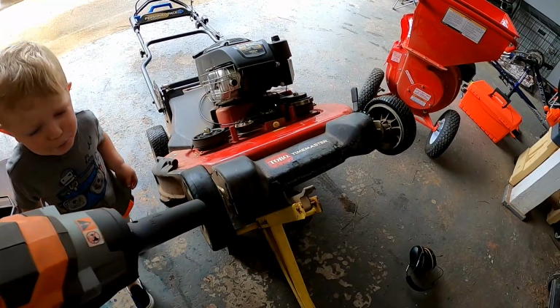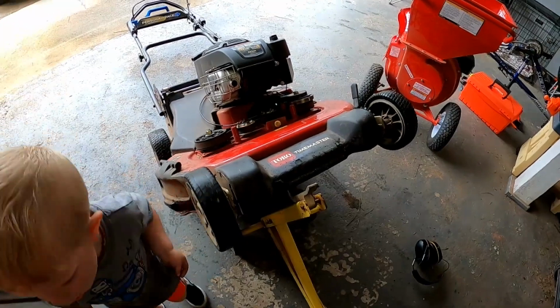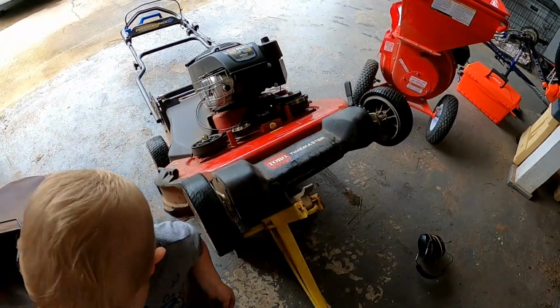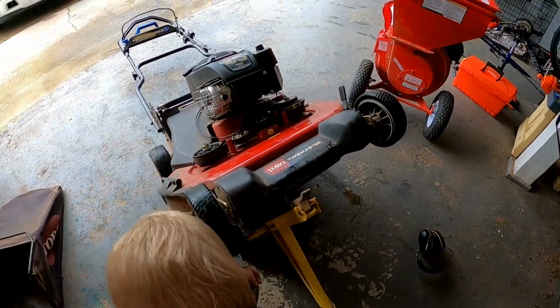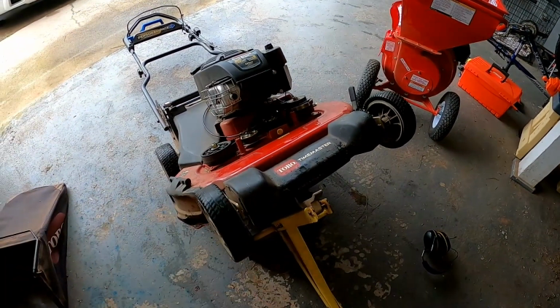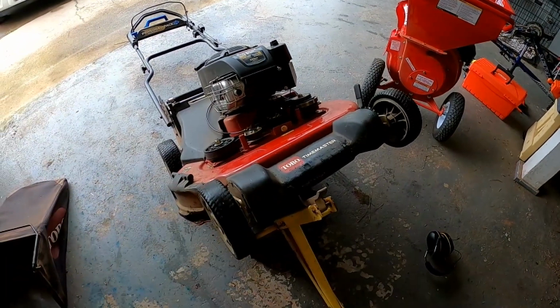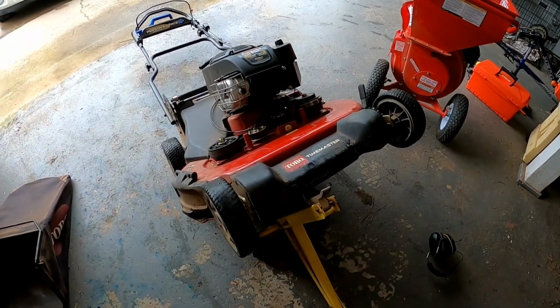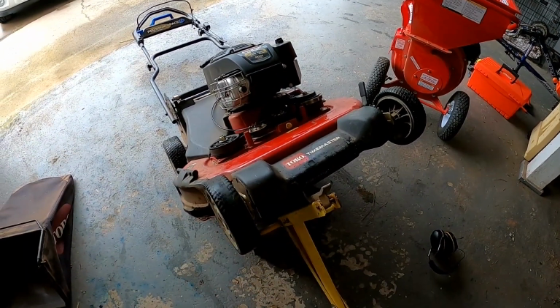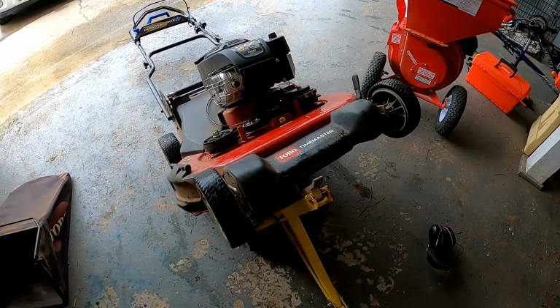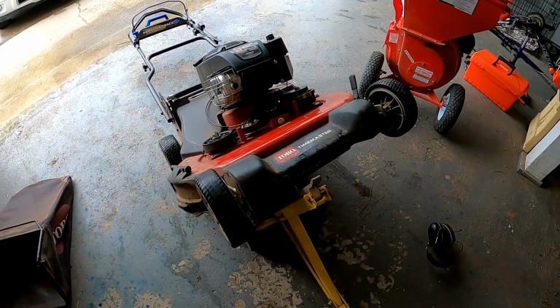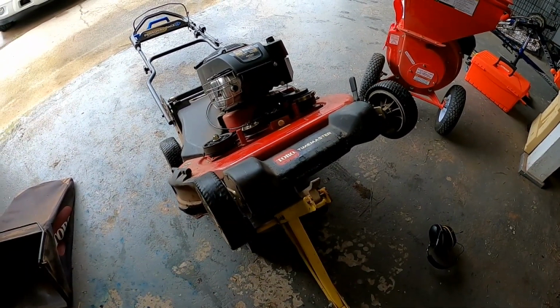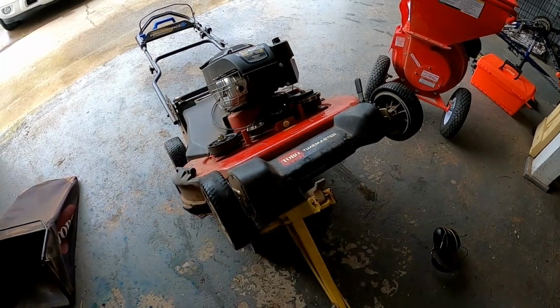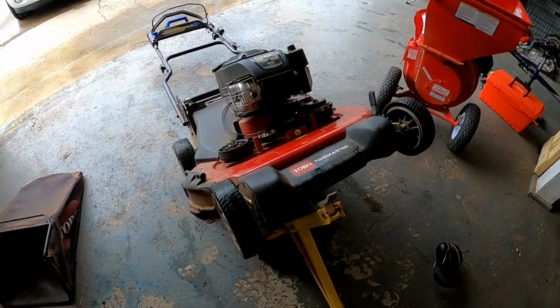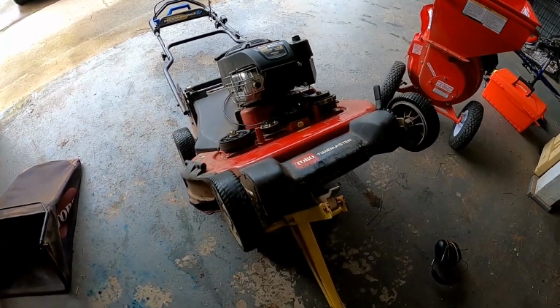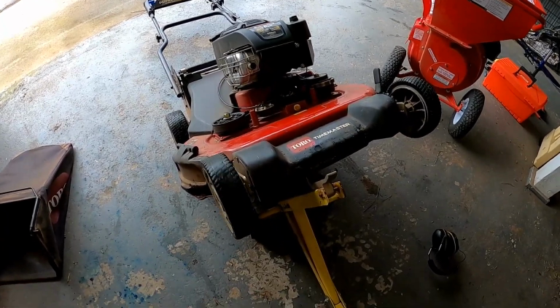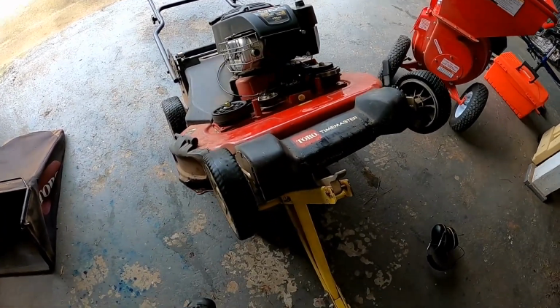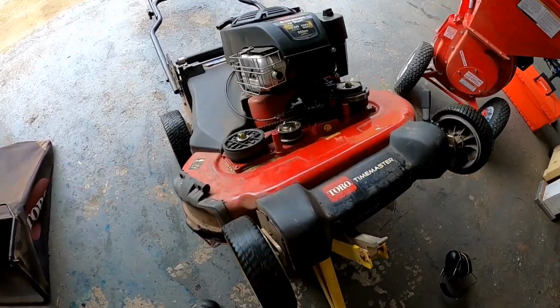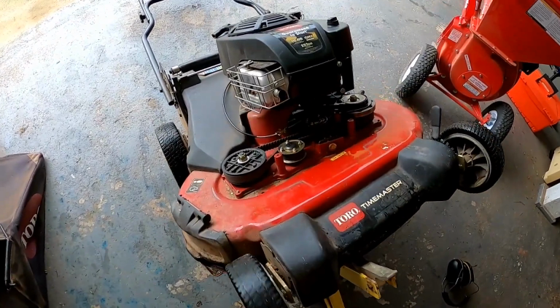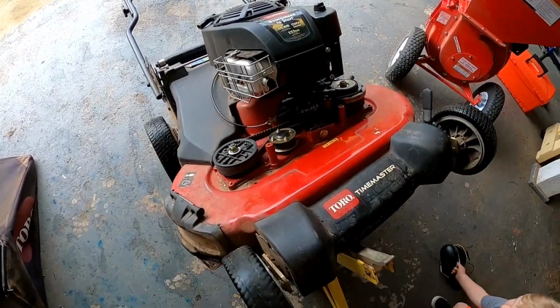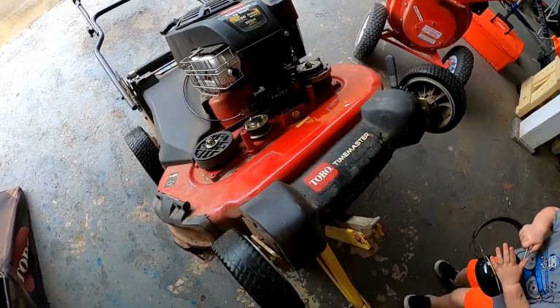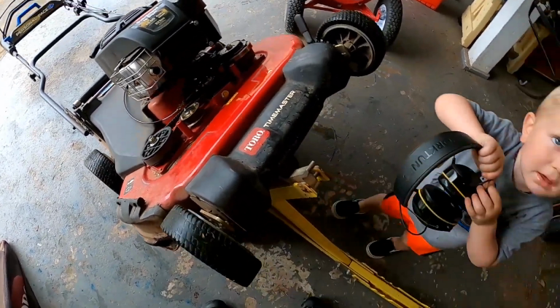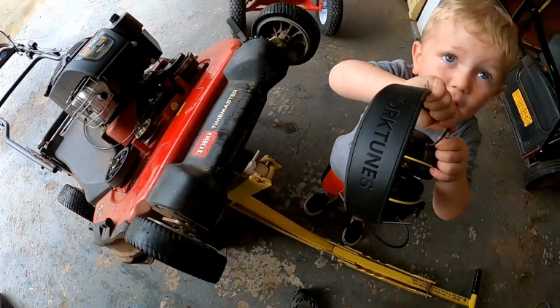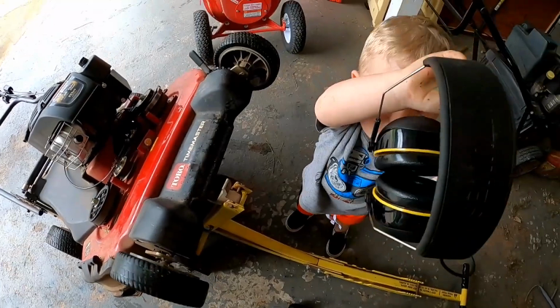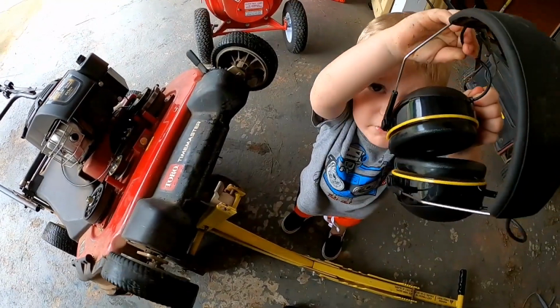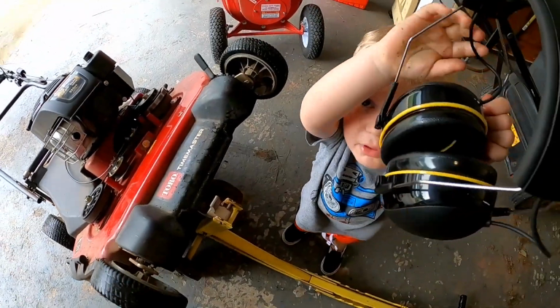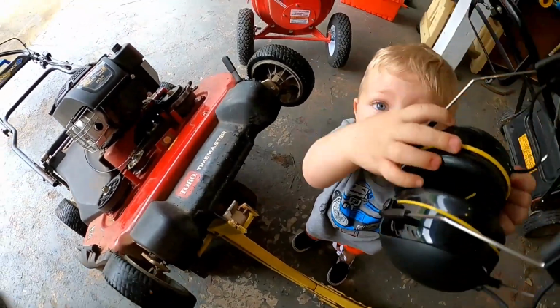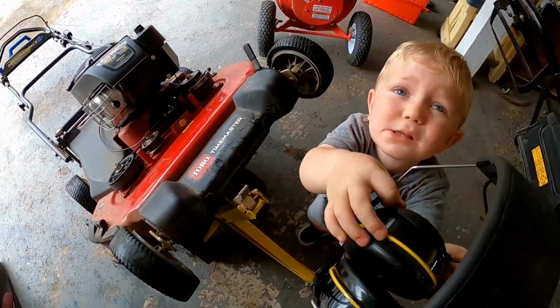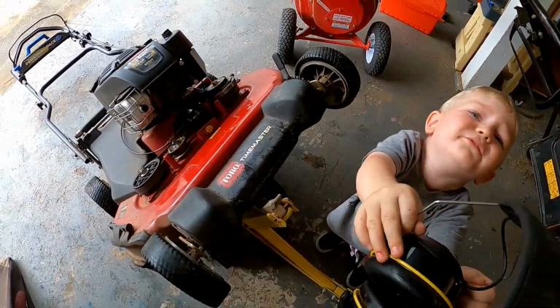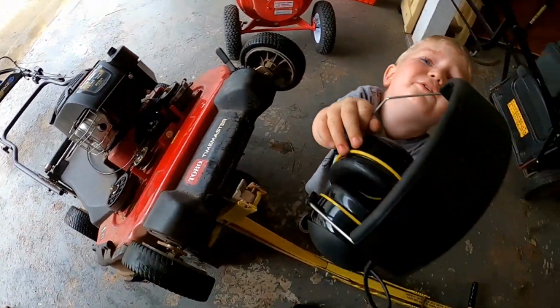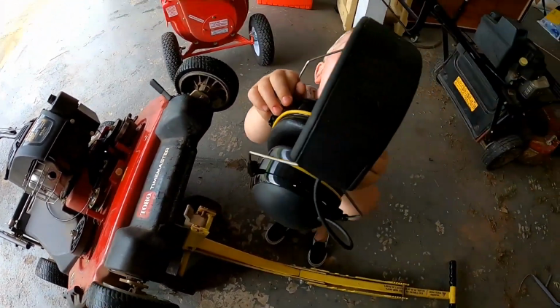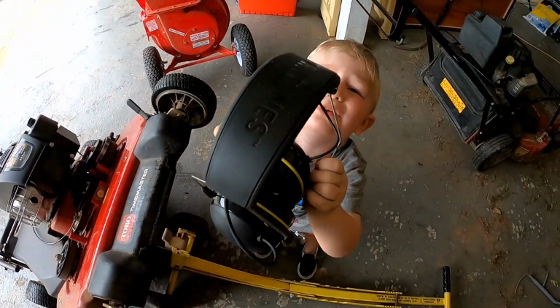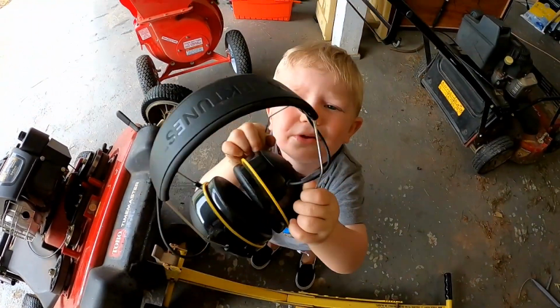We're going to get the blades sharpened and balanced, then hopefully we'll be good. All right, let's get to it — we need to put those on before it gets loud.